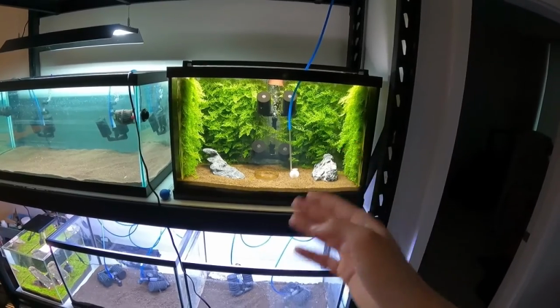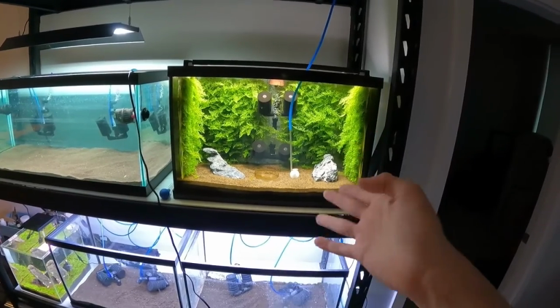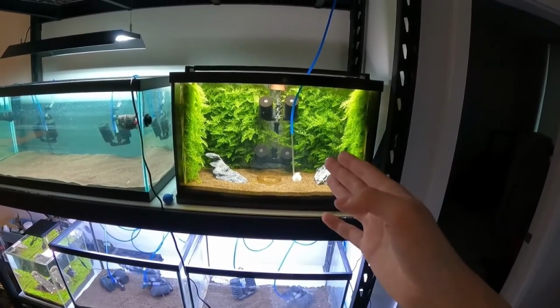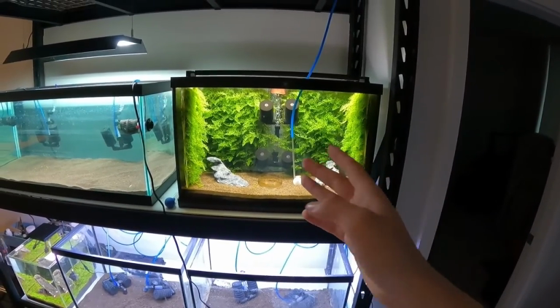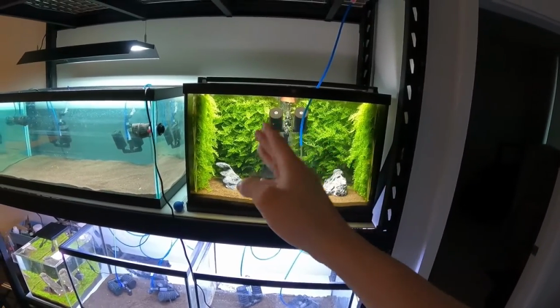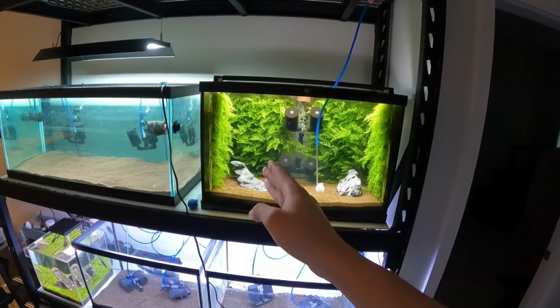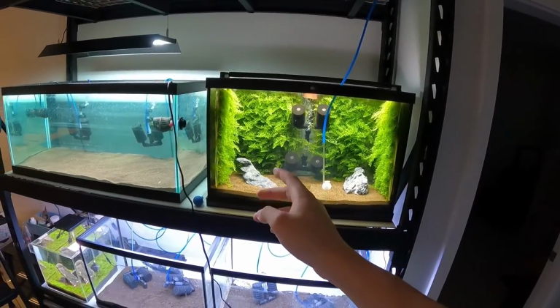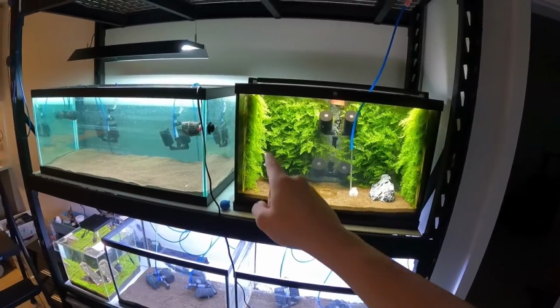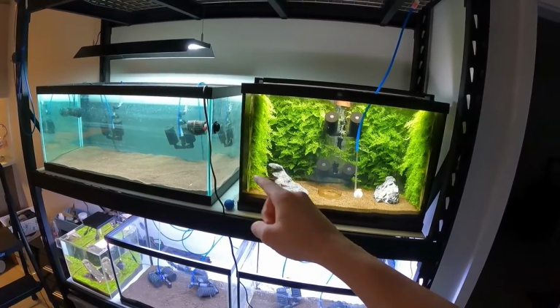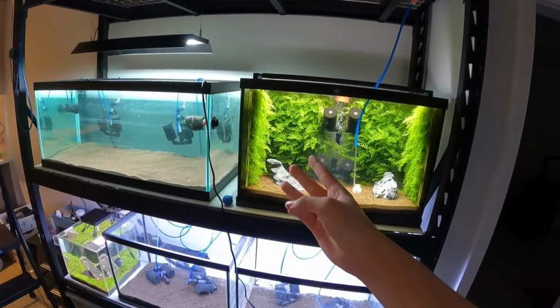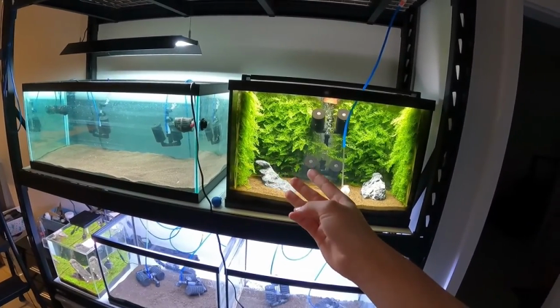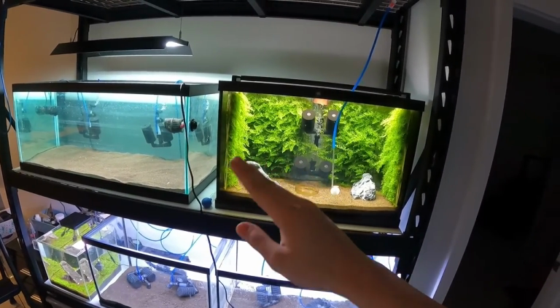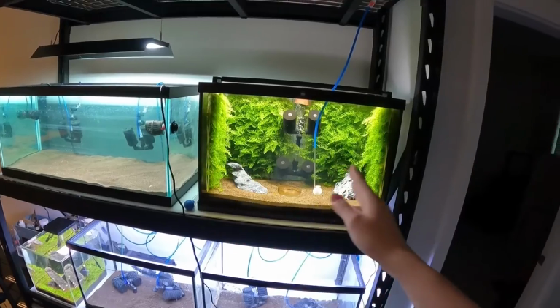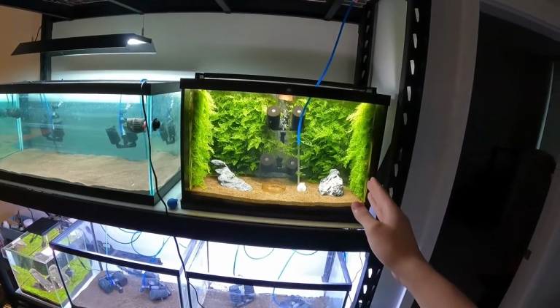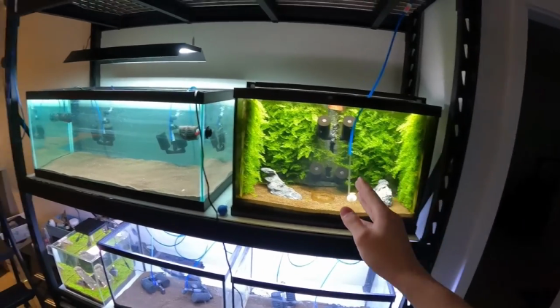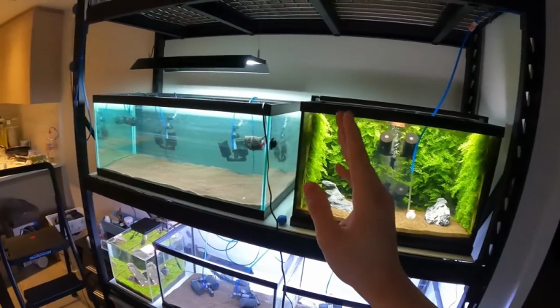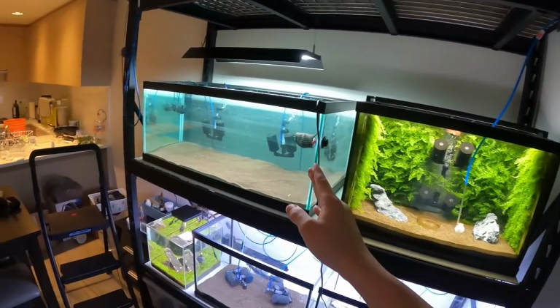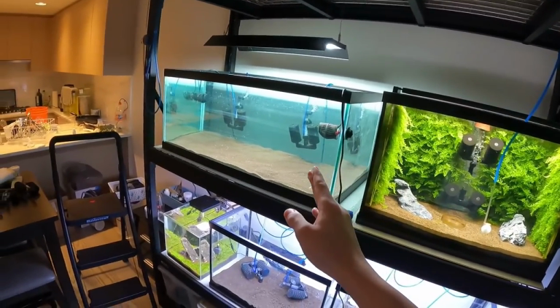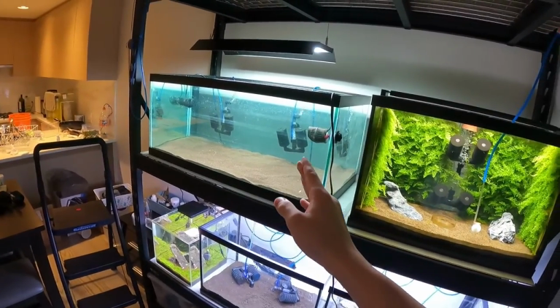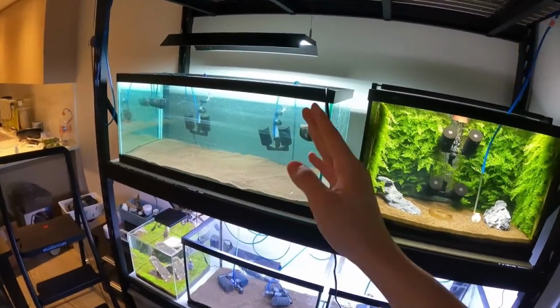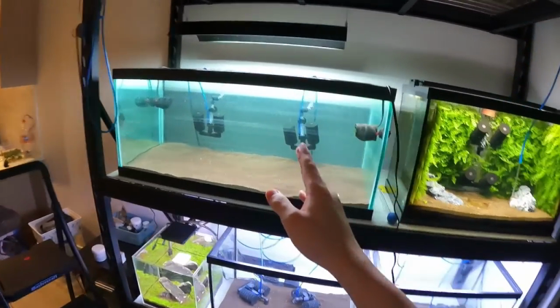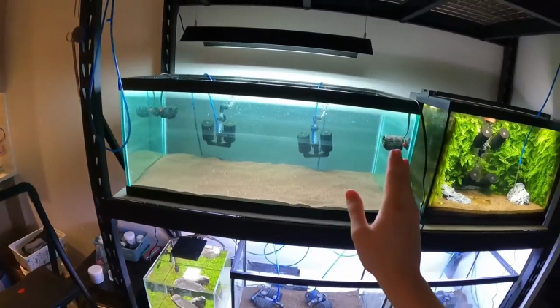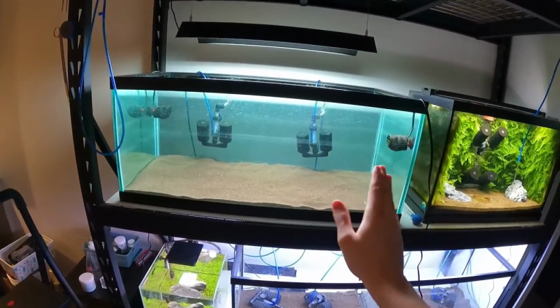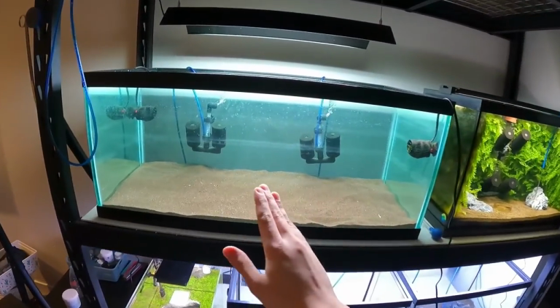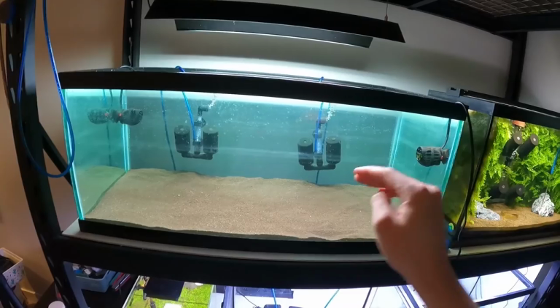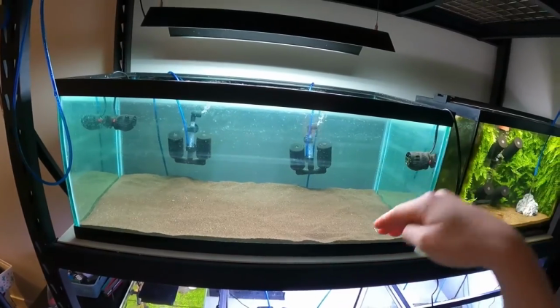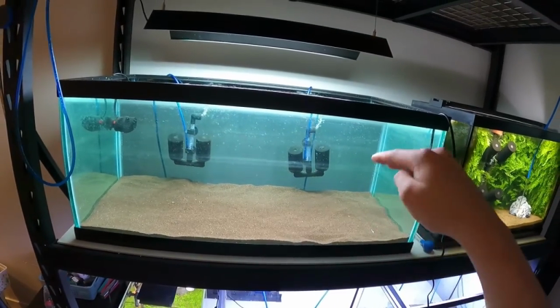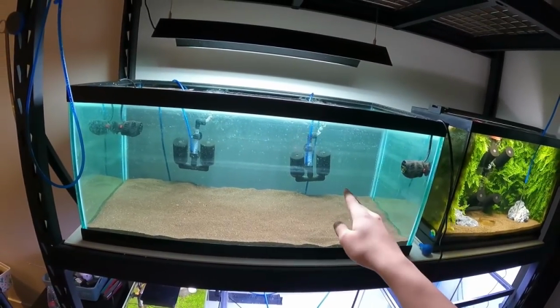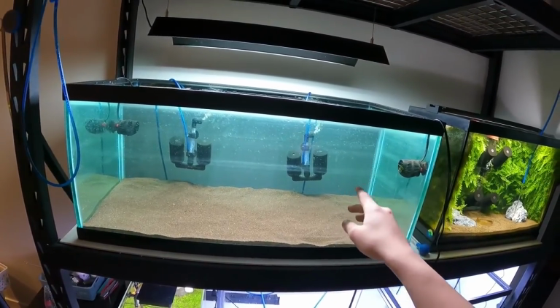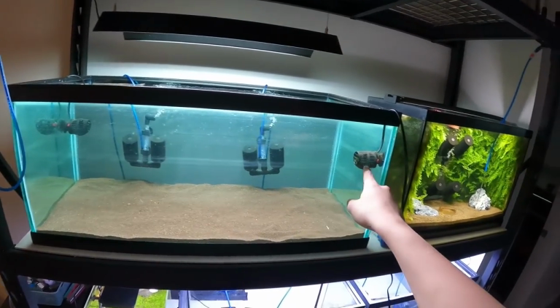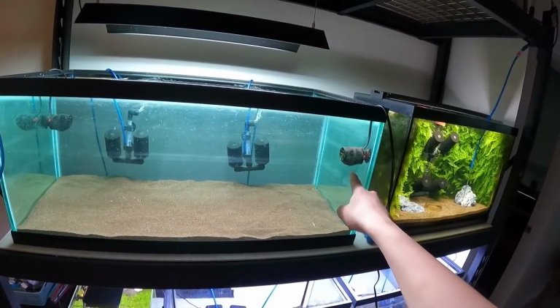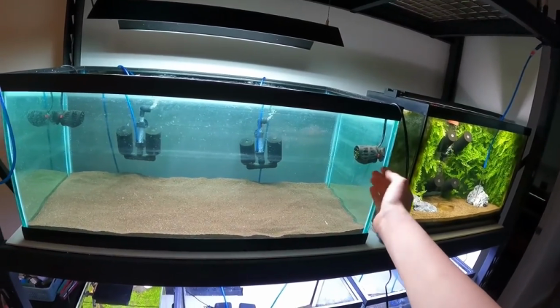So my new plan is I'm gonna completely take them apart, which is gonna really hurt me, but in the long run it's gonna be good. I'm completely taking them apart and turning one into three basically, so I'm gonna have 12 walls. I already figured out the pattern I'm gonna put in this tank.